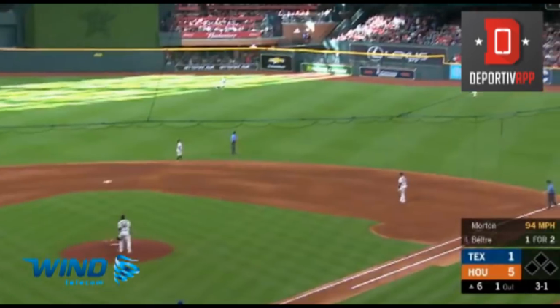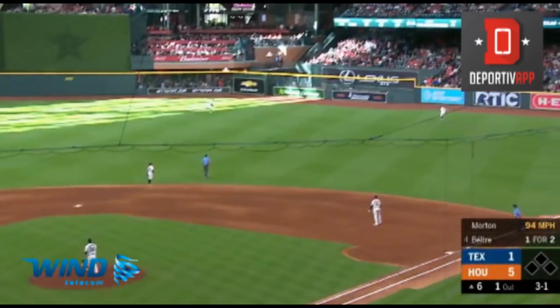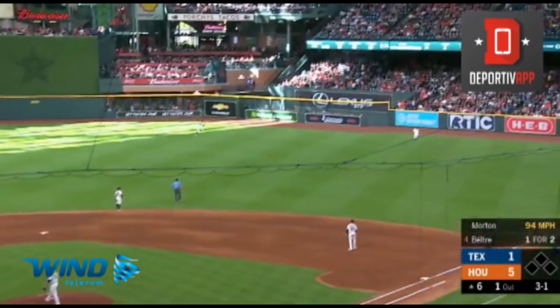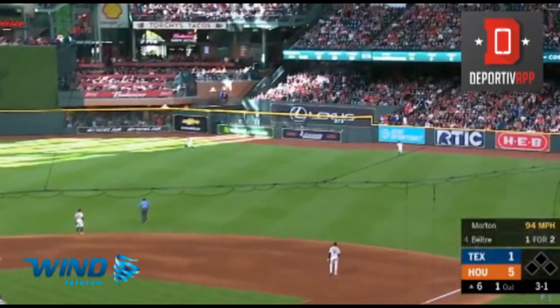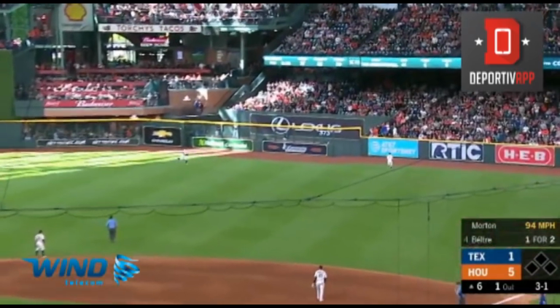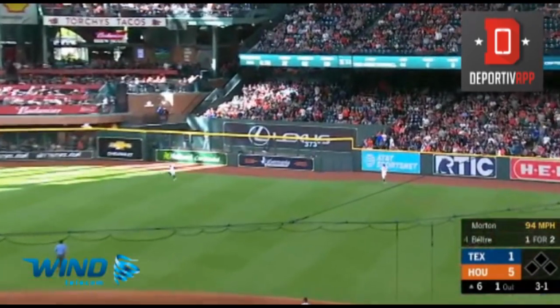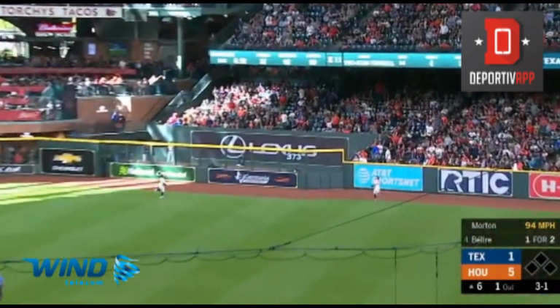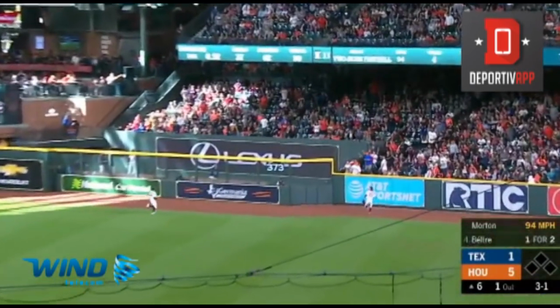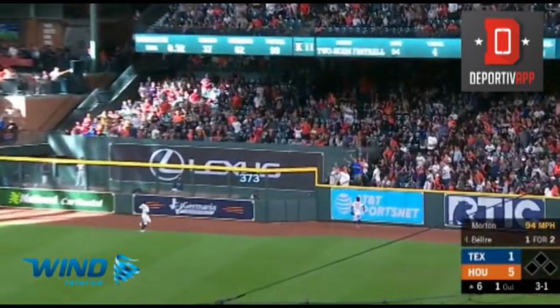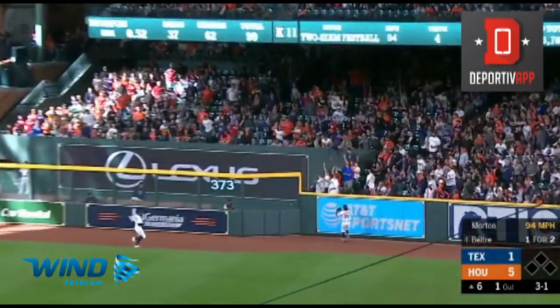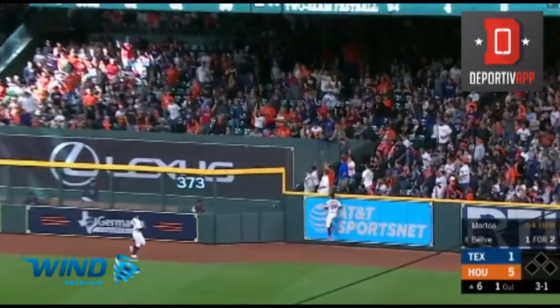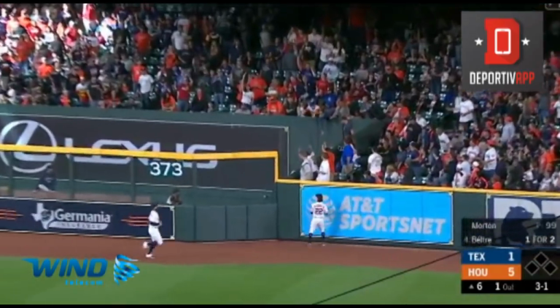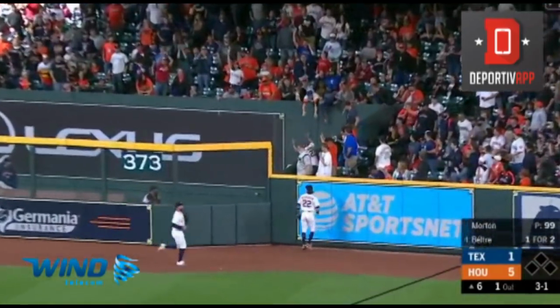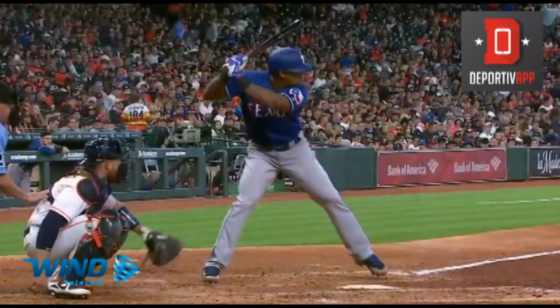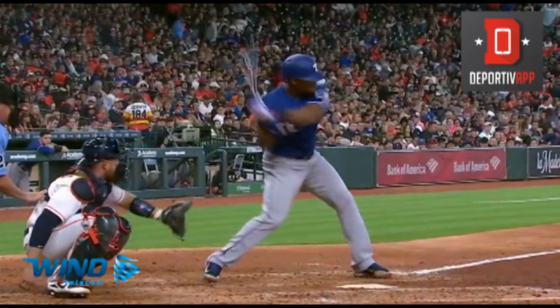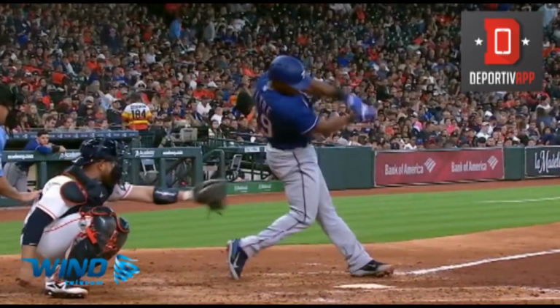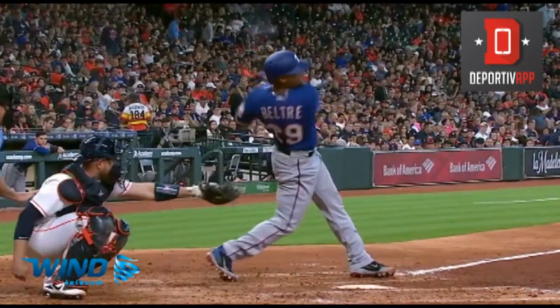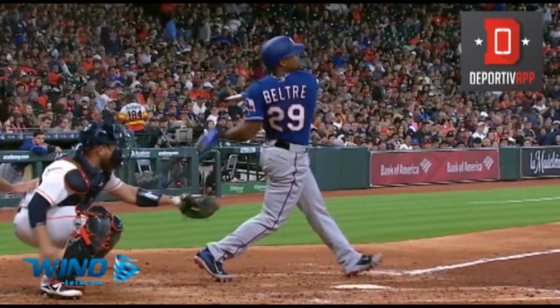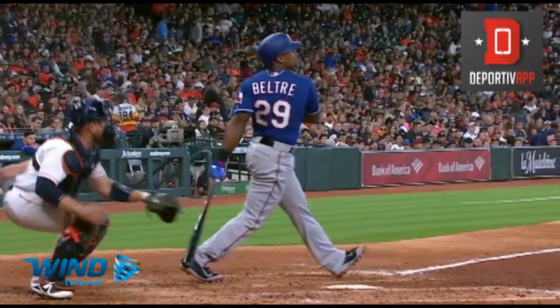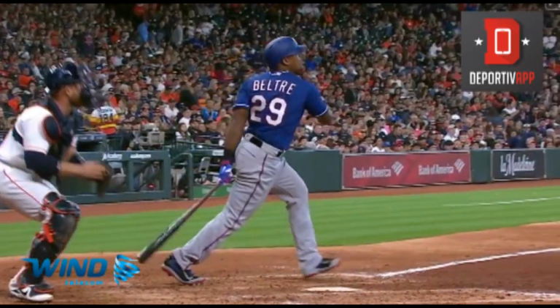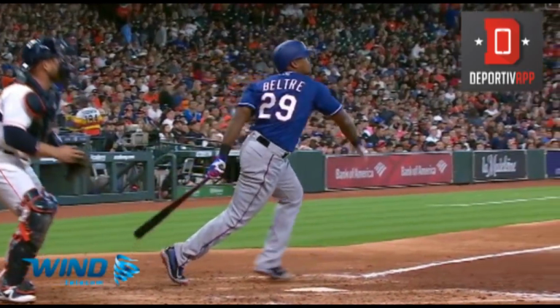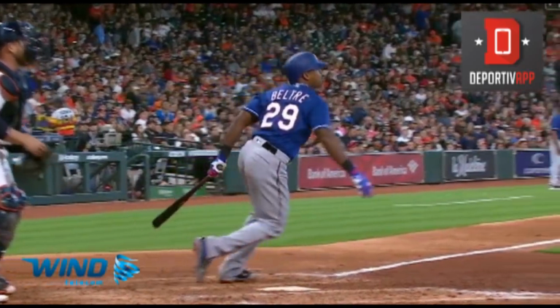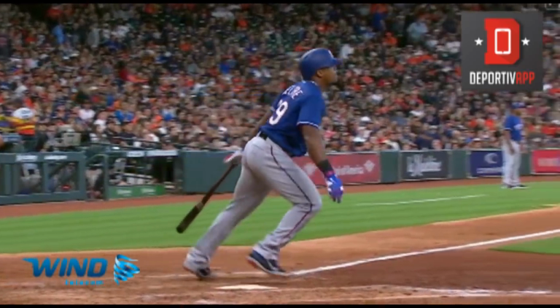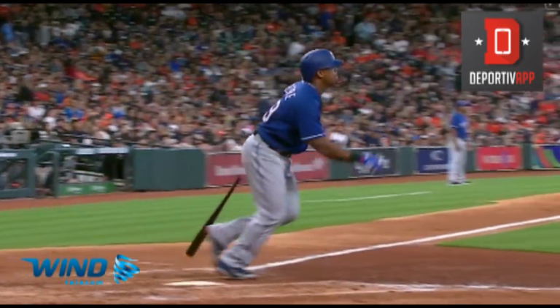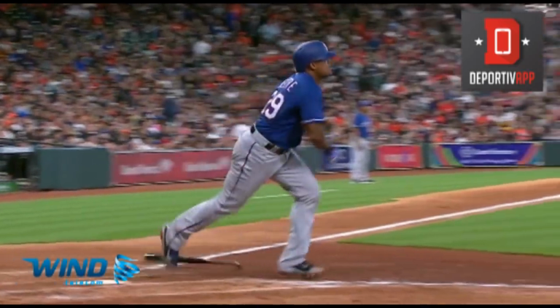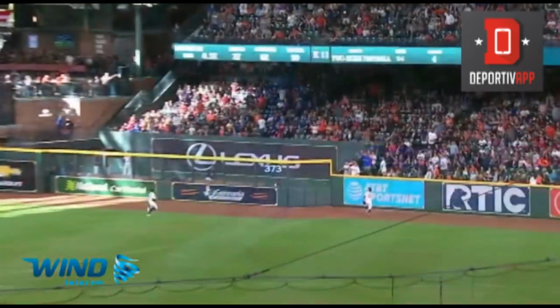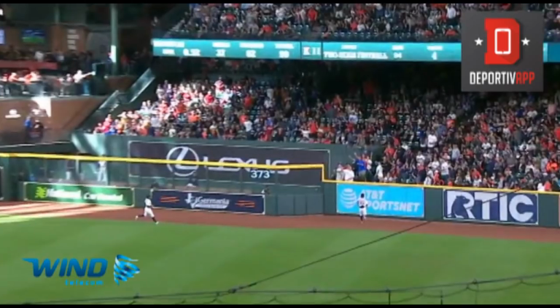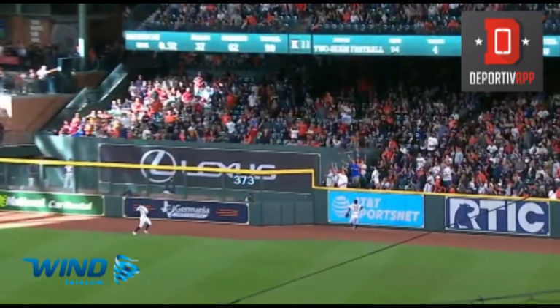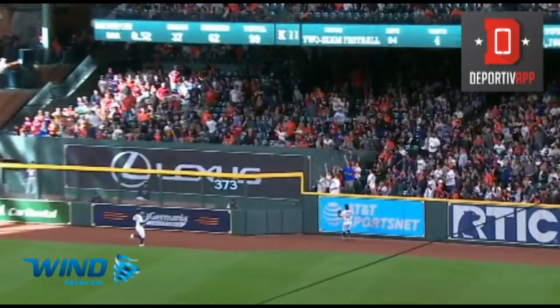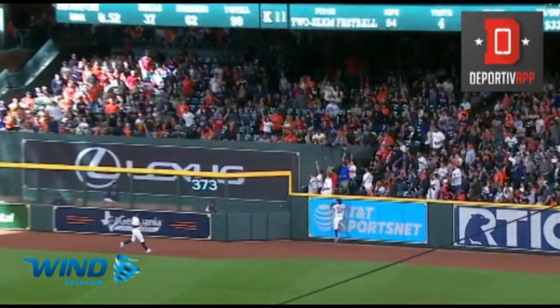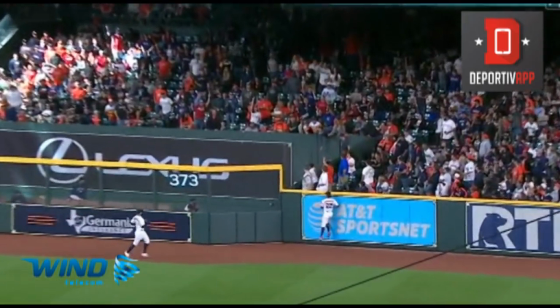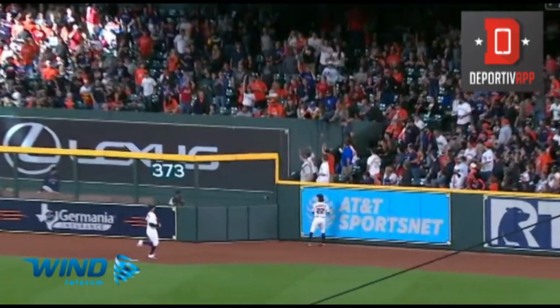Beltre blasts this one out to right field. Redick going back to the wall. Gone. And Beltre has left the yard for the first time this season.